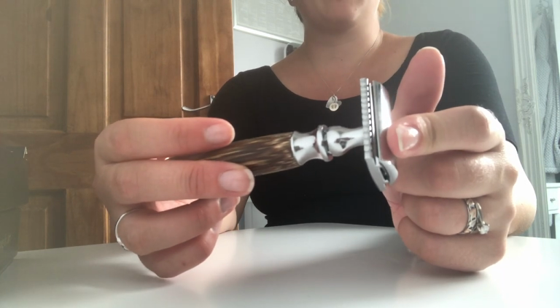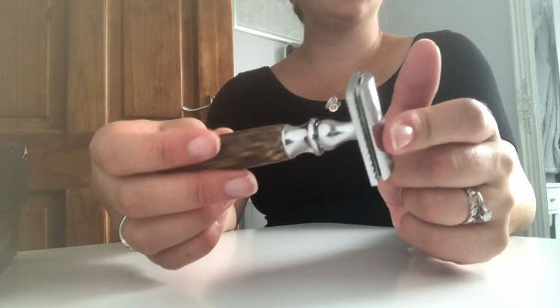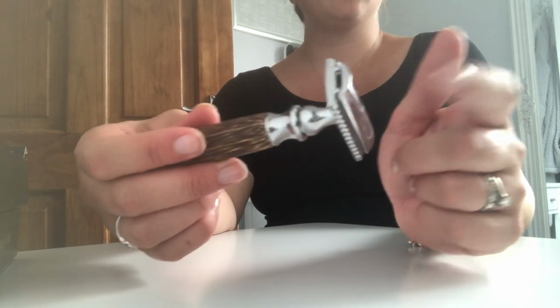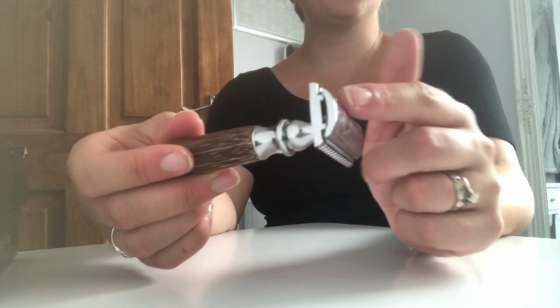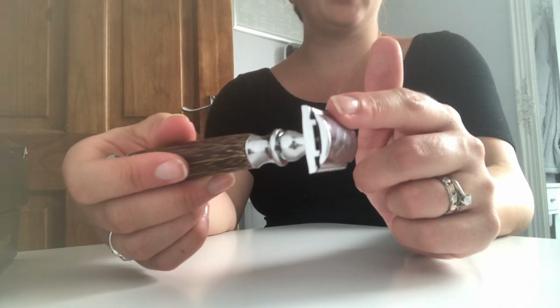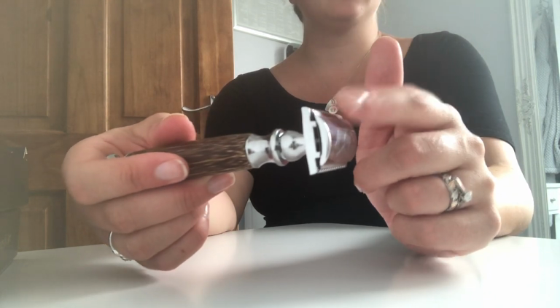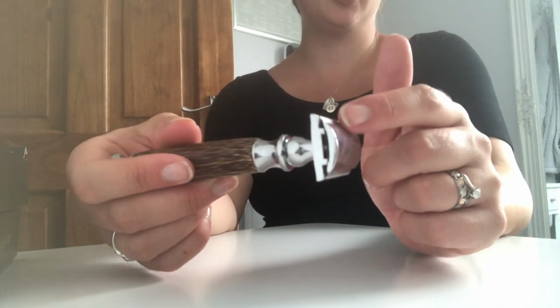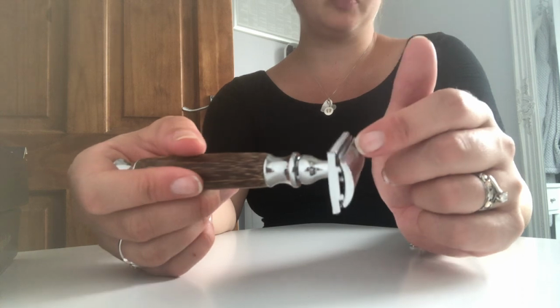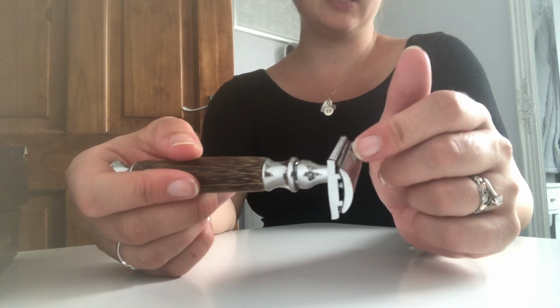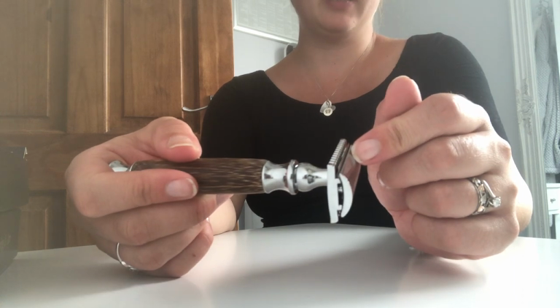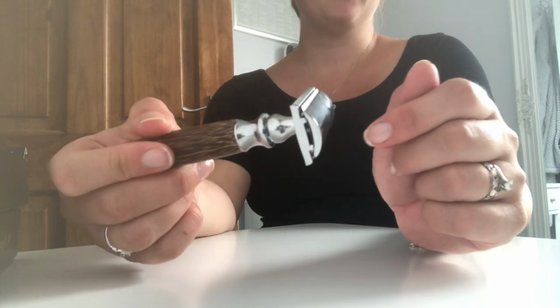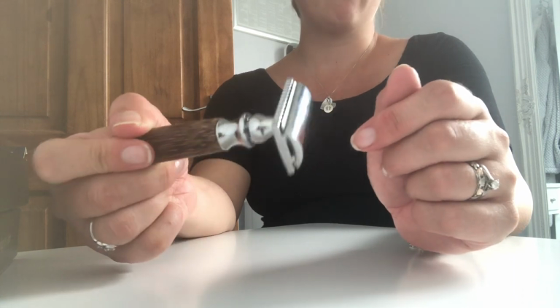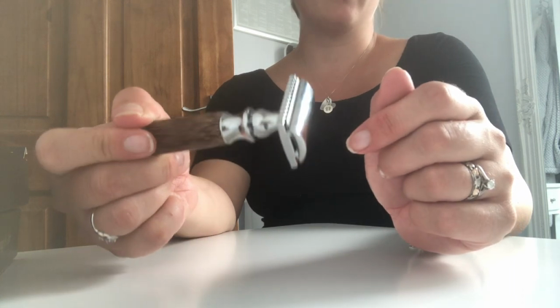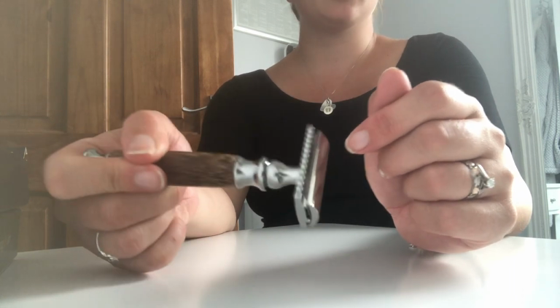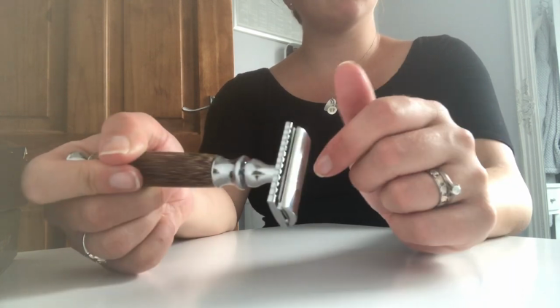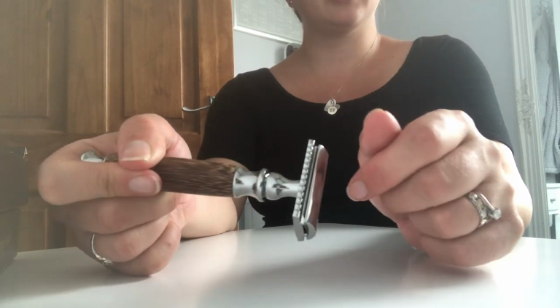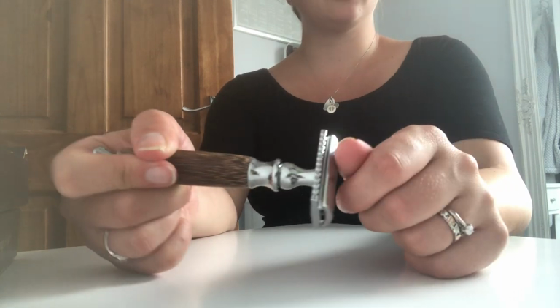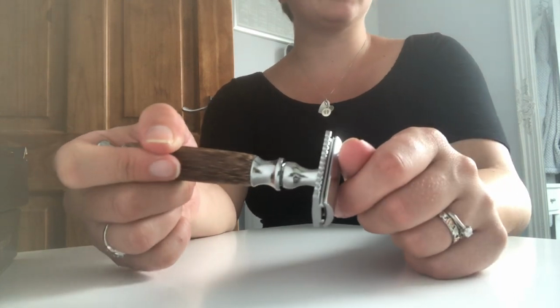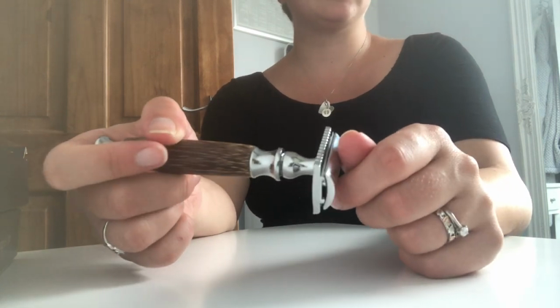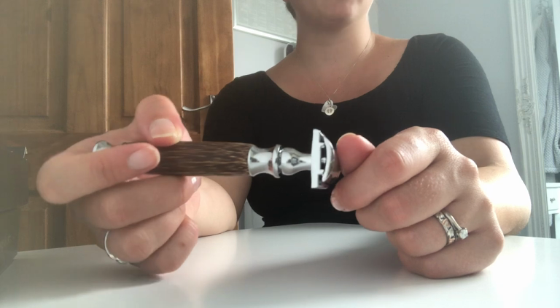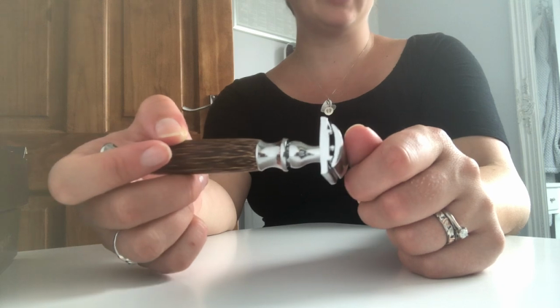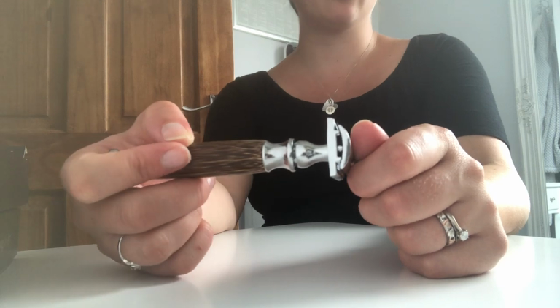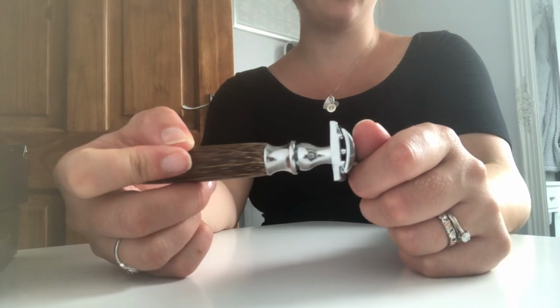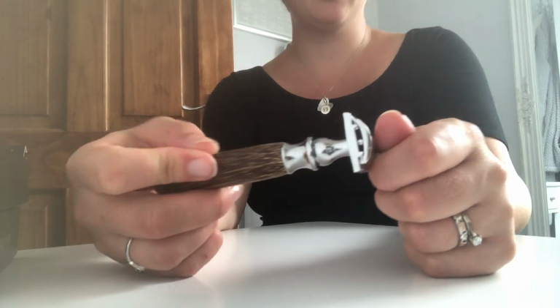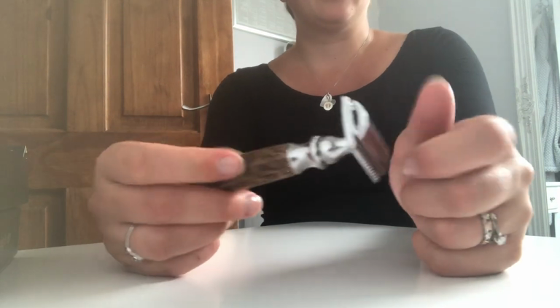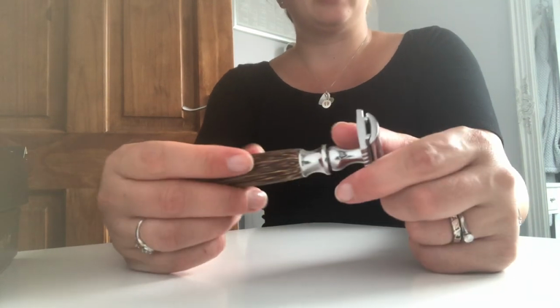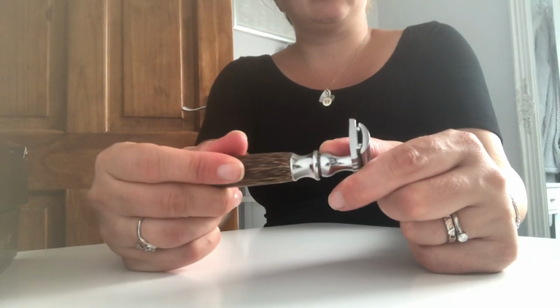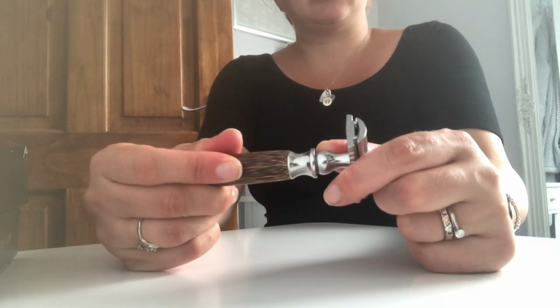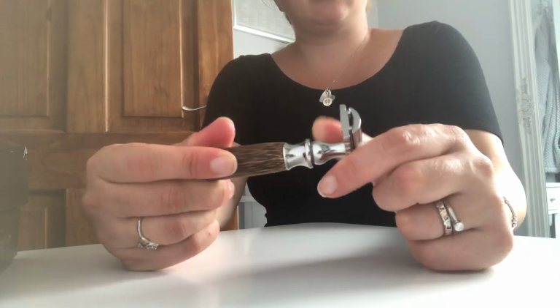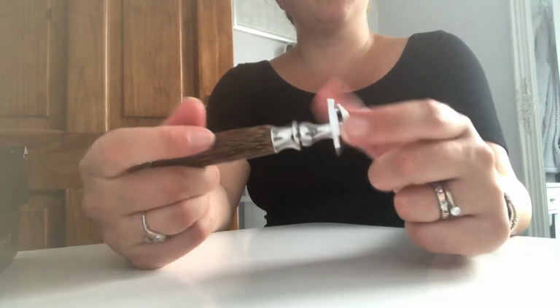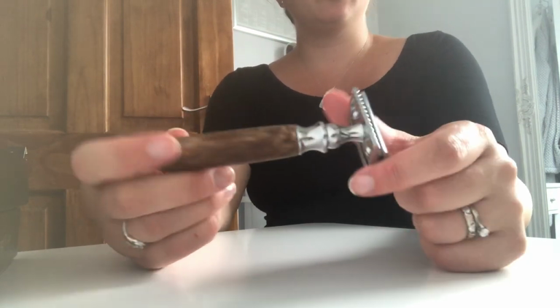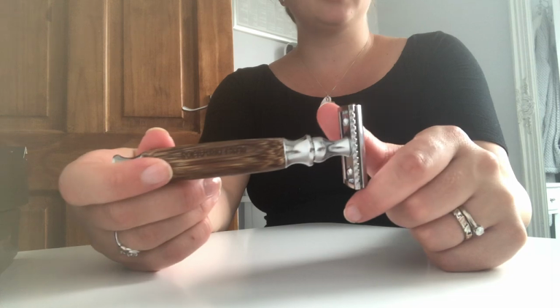Make sure when you're finished with your blade, you dispose of it safely. For information on how to do that, visit our website at rushorganics.co.uk. And I hope you enjoy your new razor.